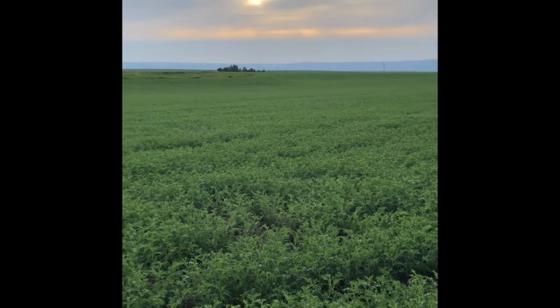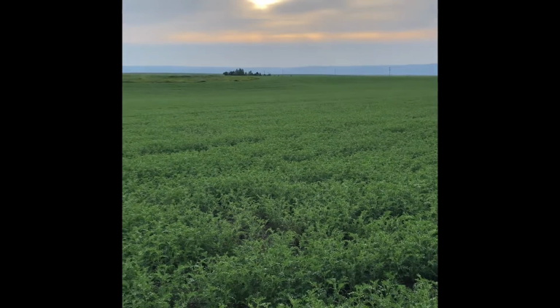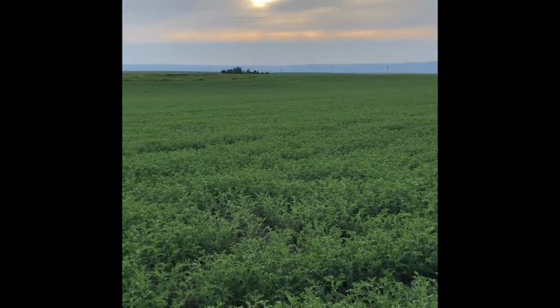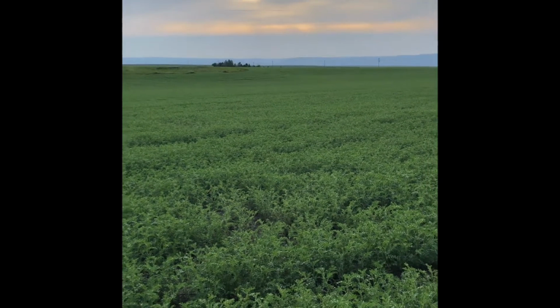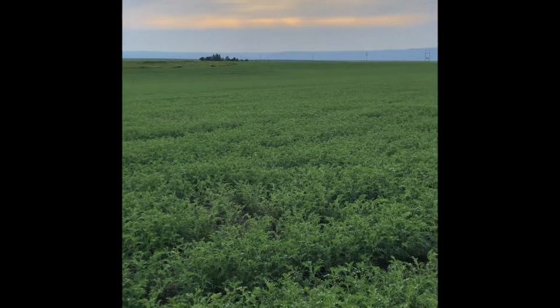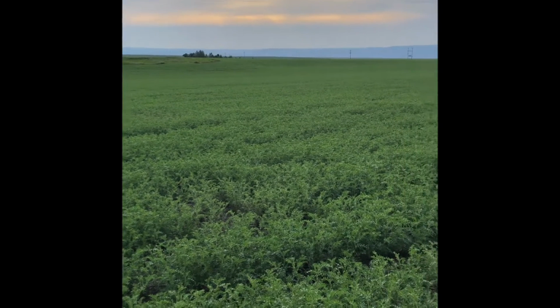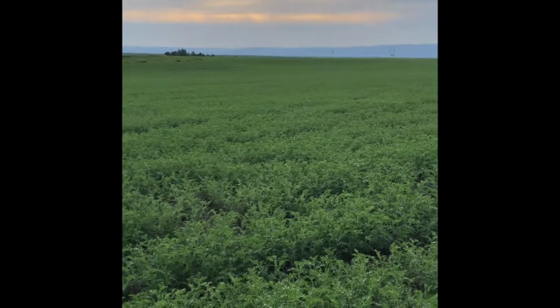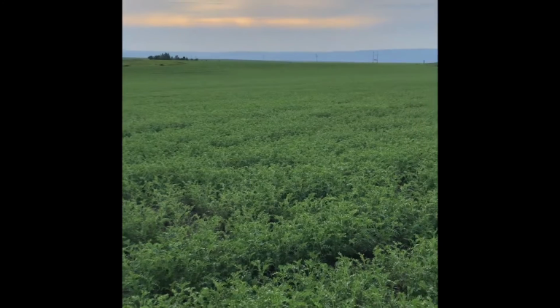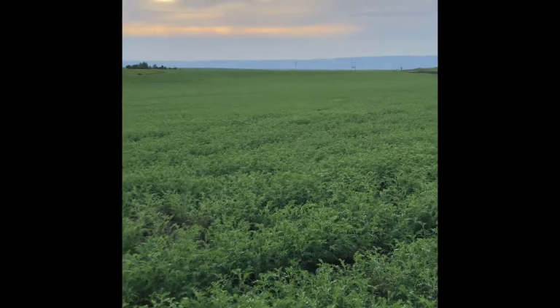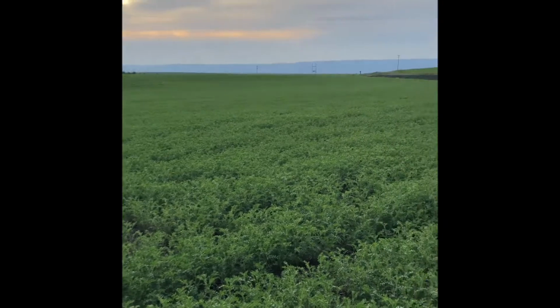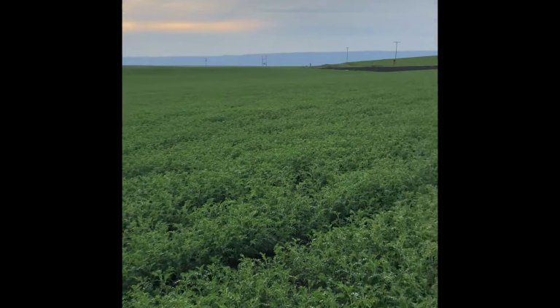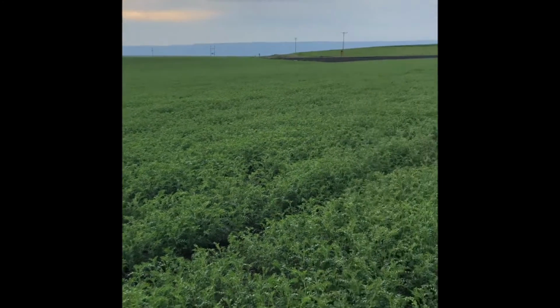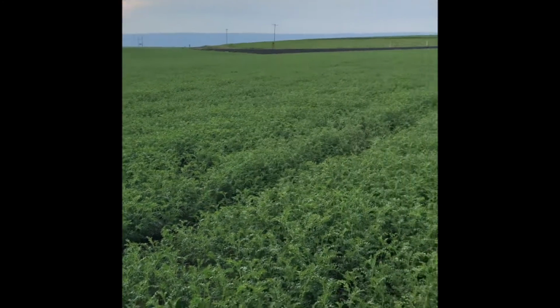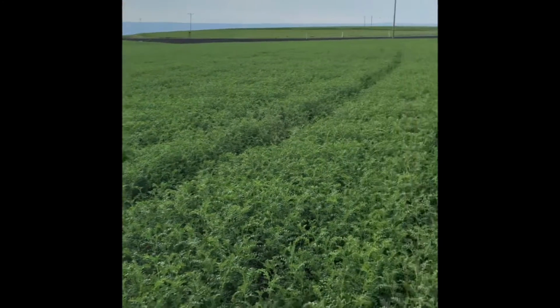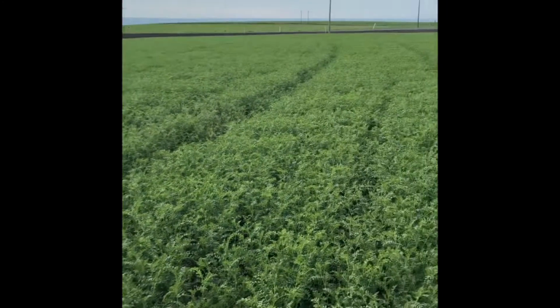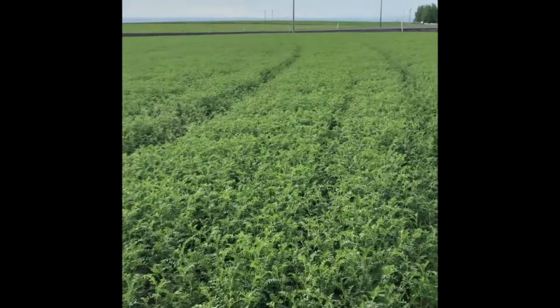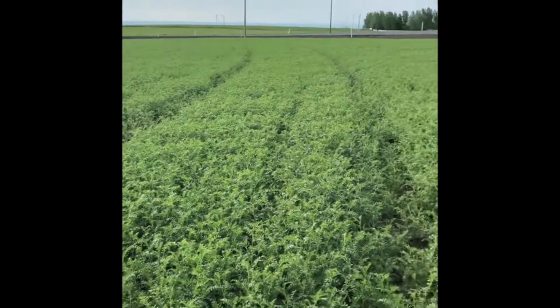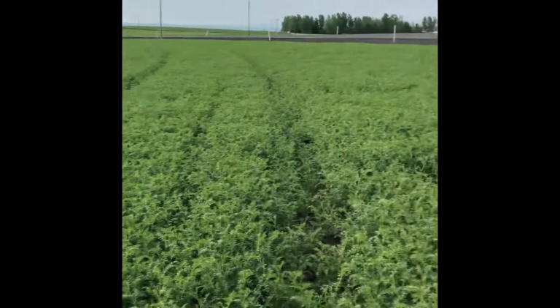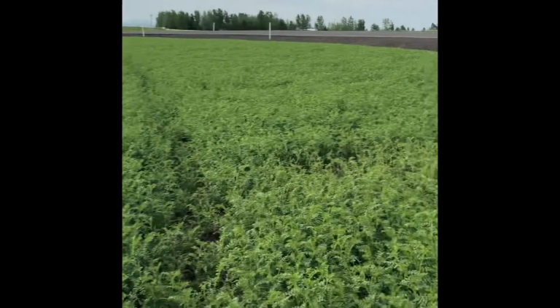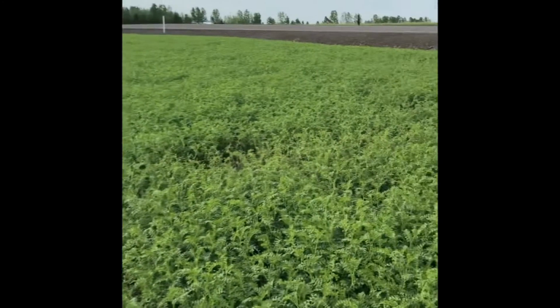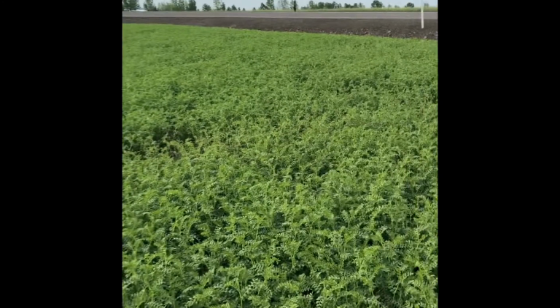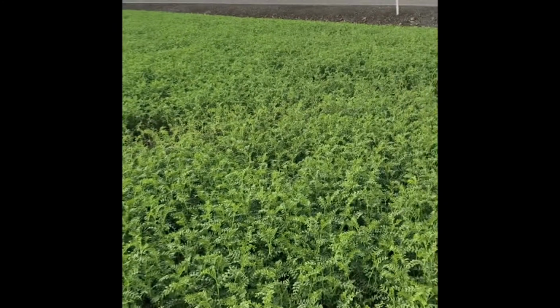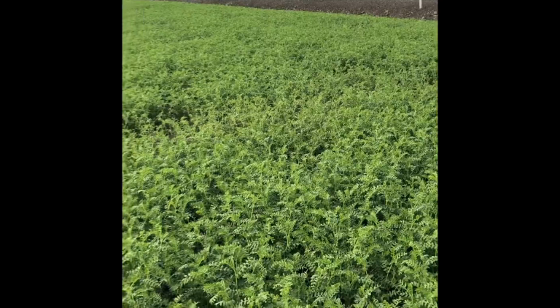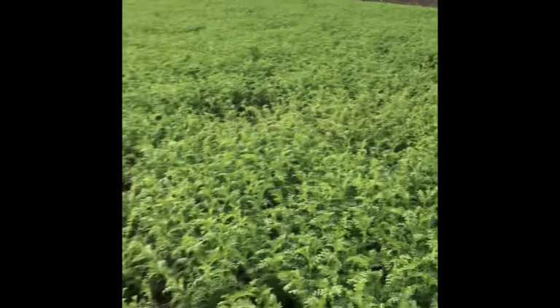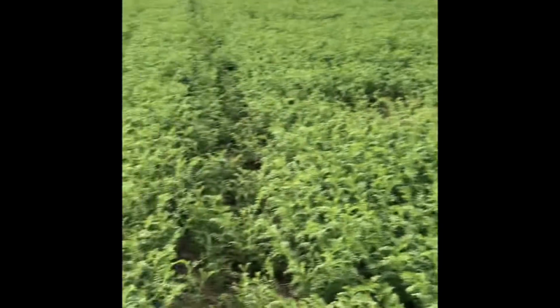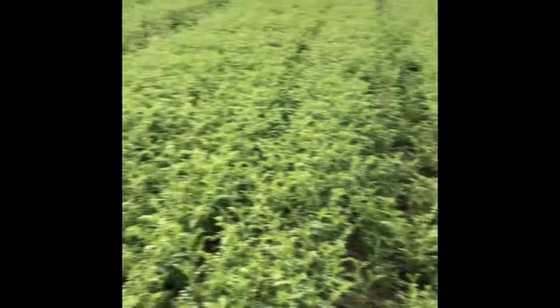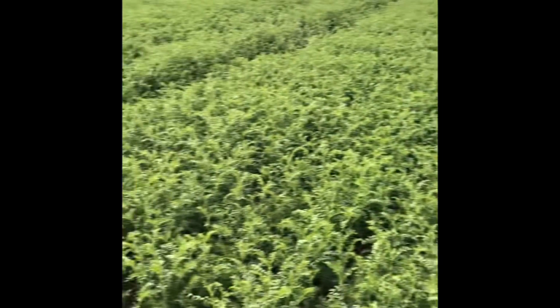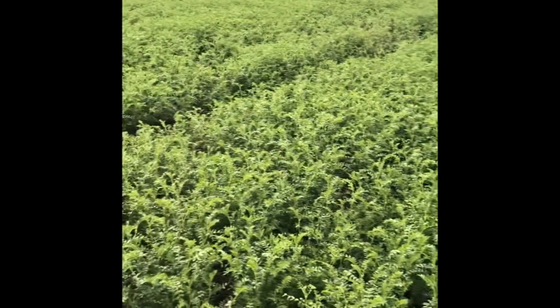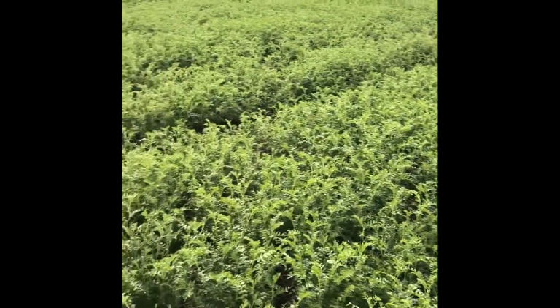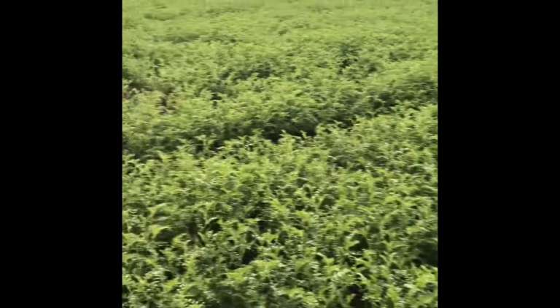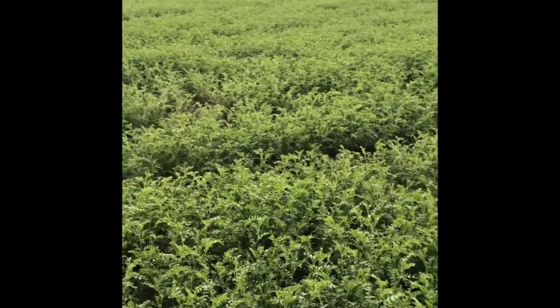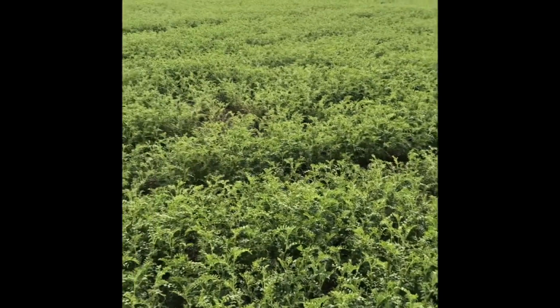Welcome back to the farm. Some time has passed and it's now mid-June. Our crops are looking pretty good. These are our small garbanzo beans, or billy beans.